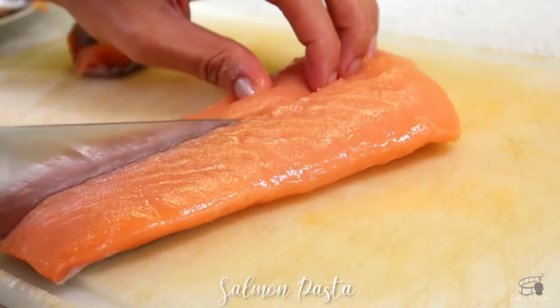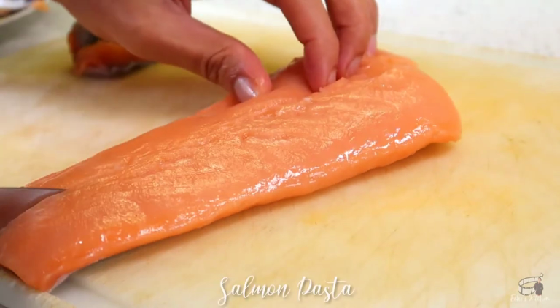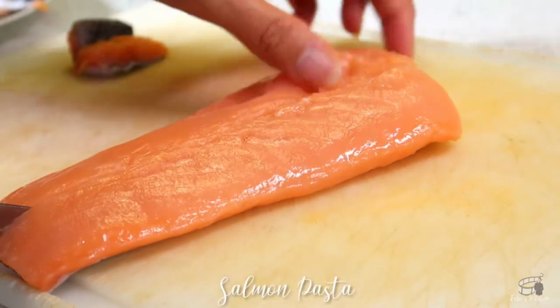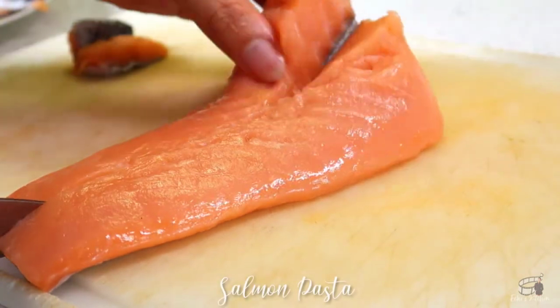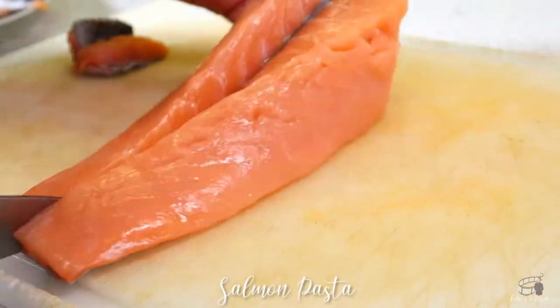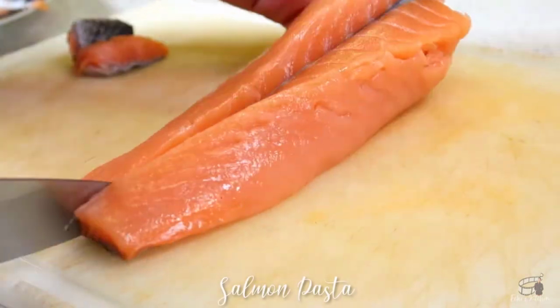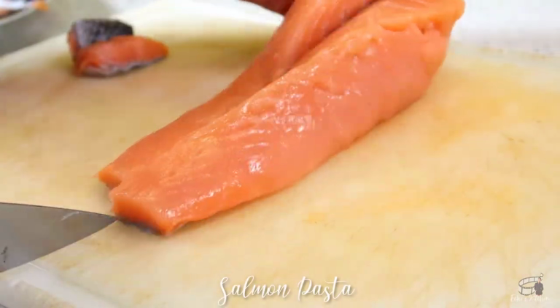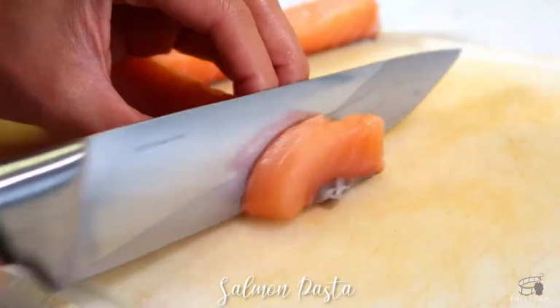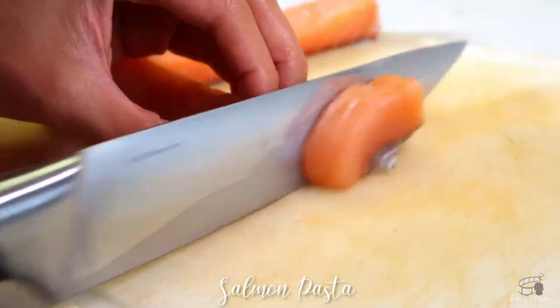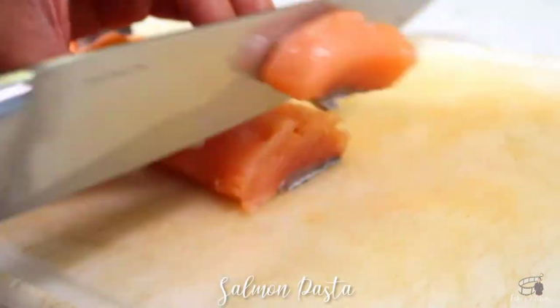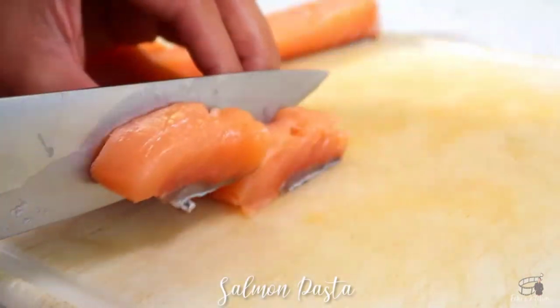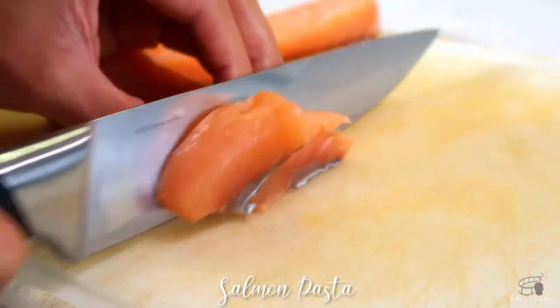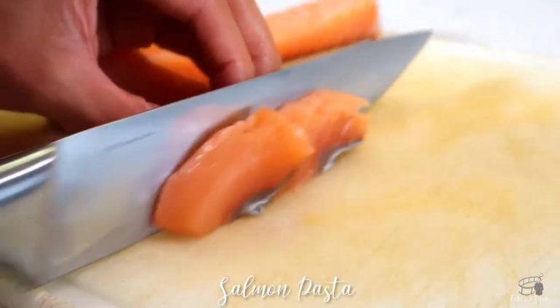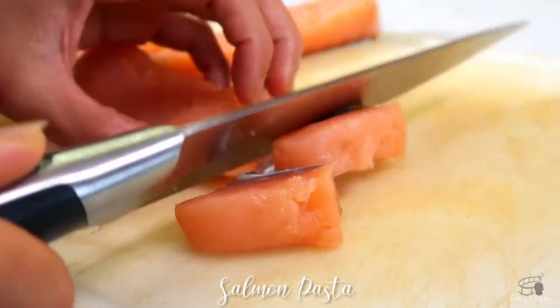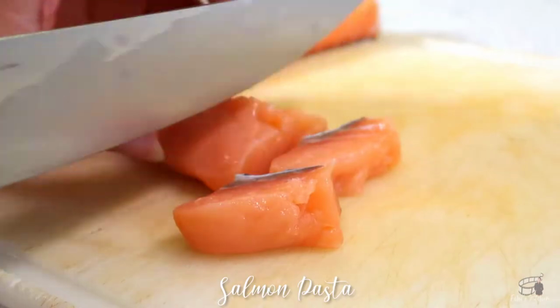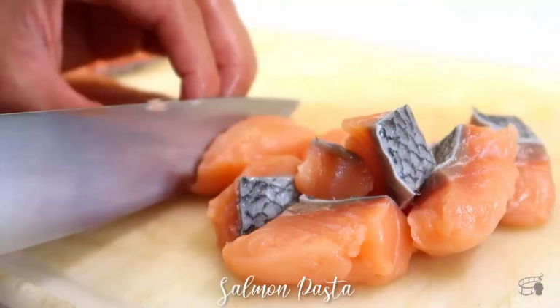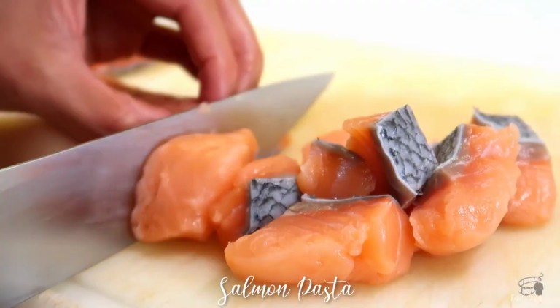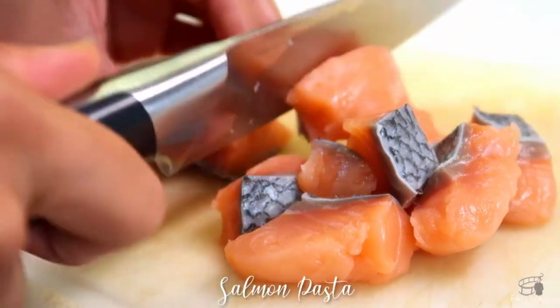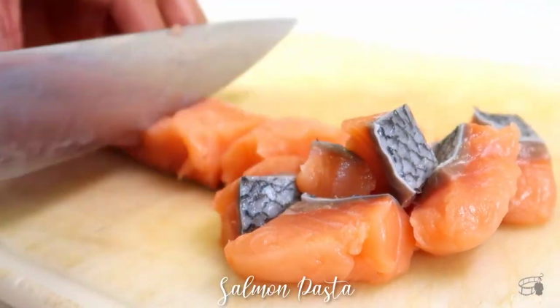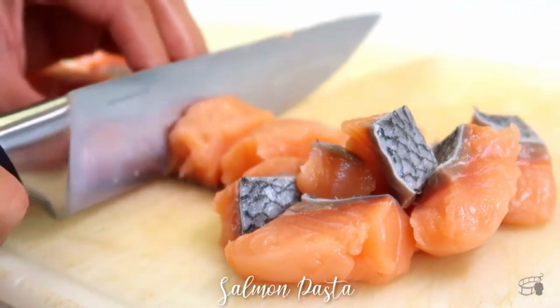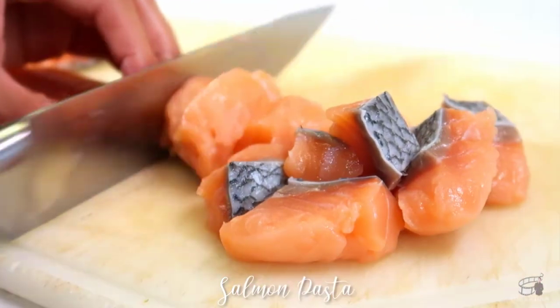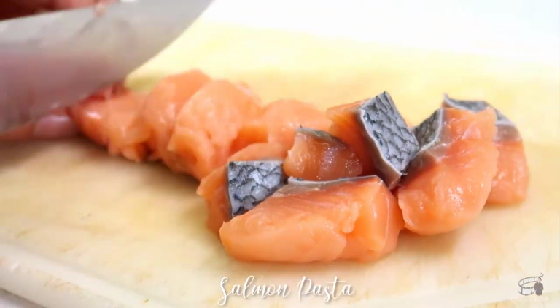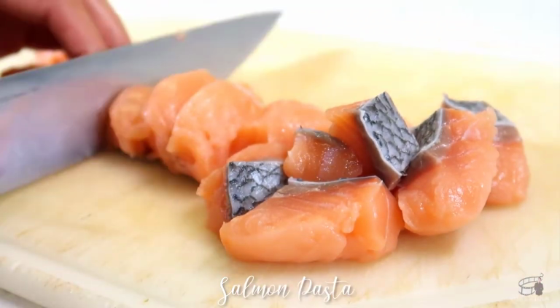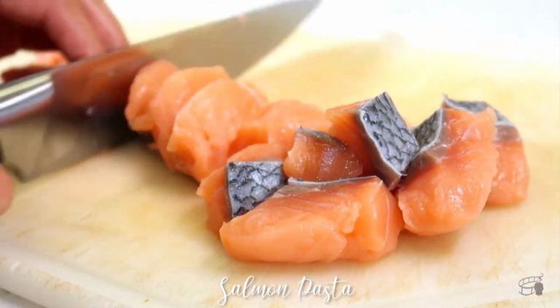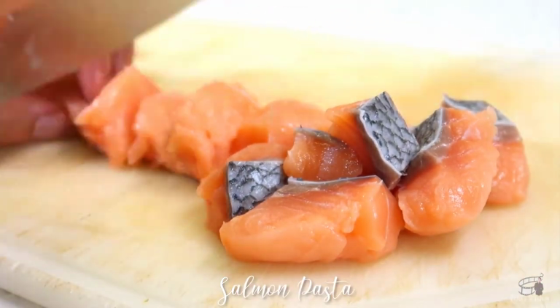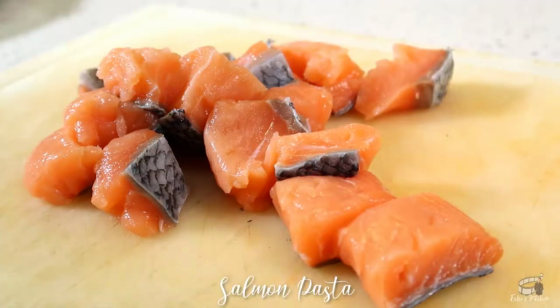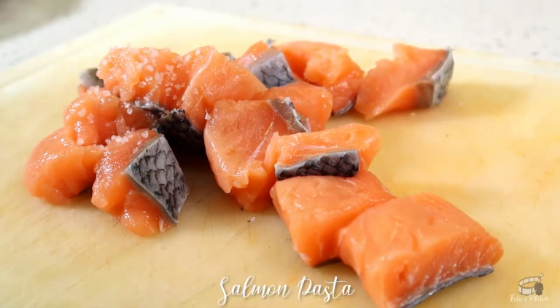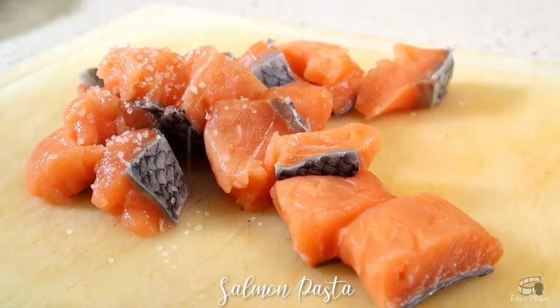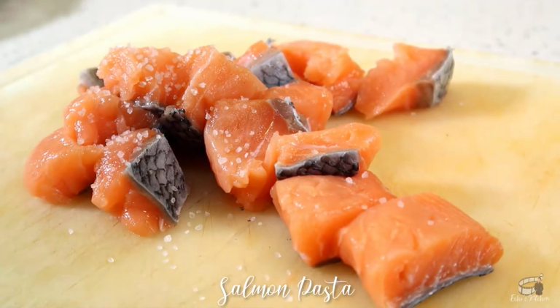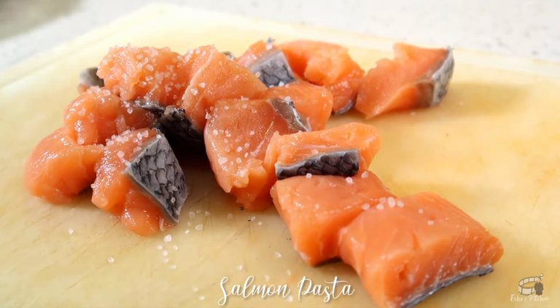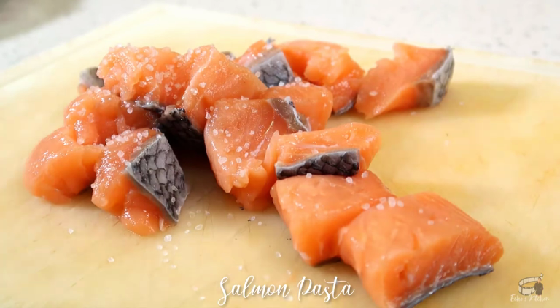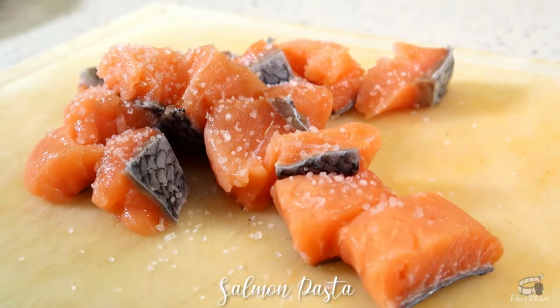Clean and pat dry the salmon, then cut into bite-sized pieces. Season with salt and pepper, then set aside.